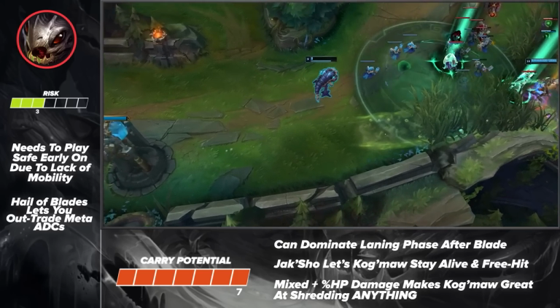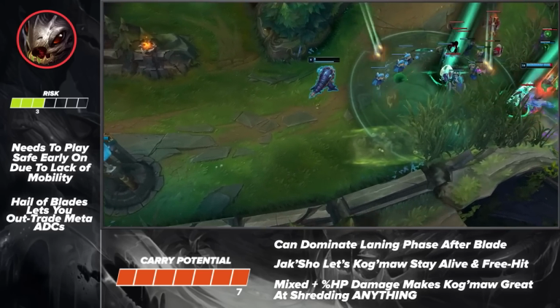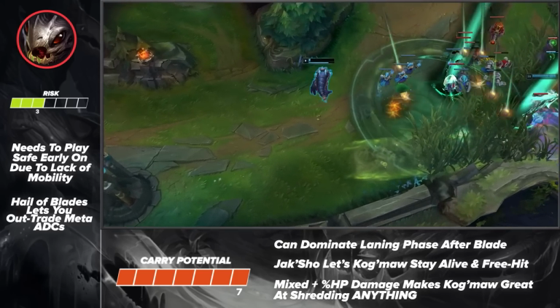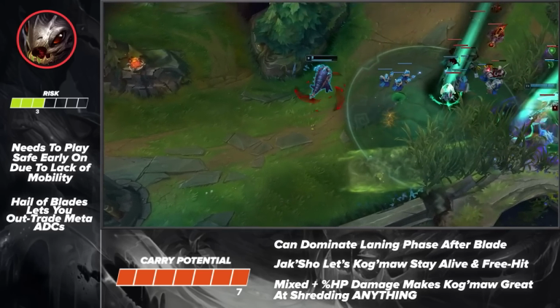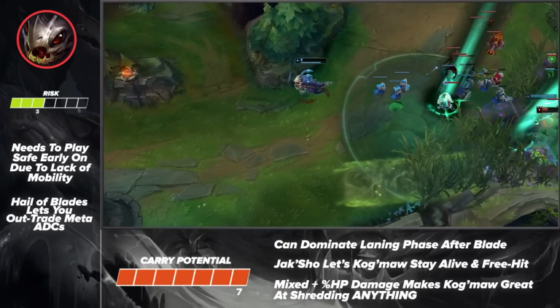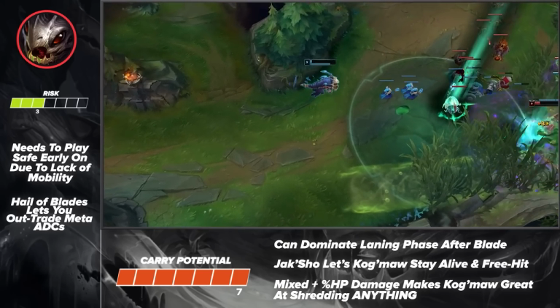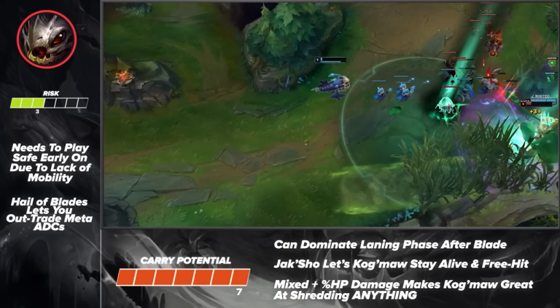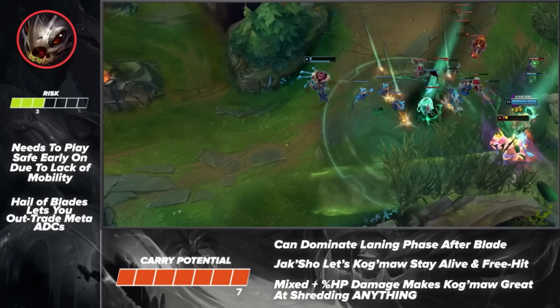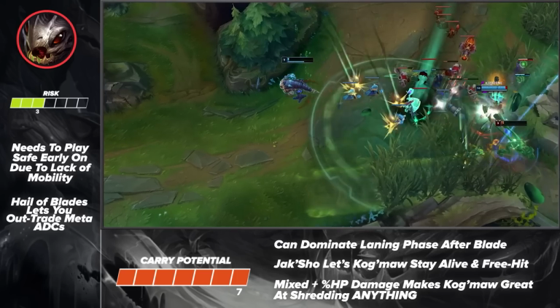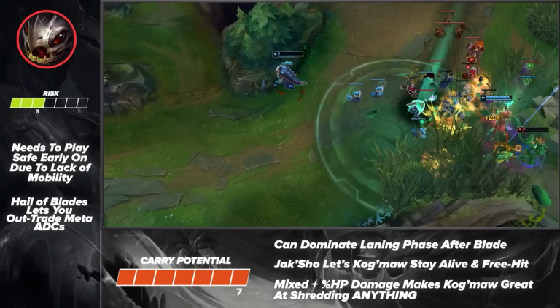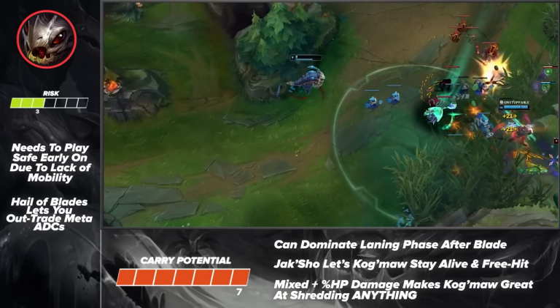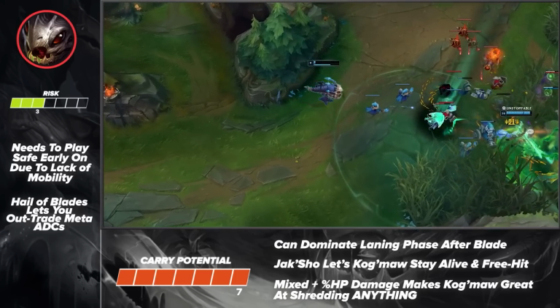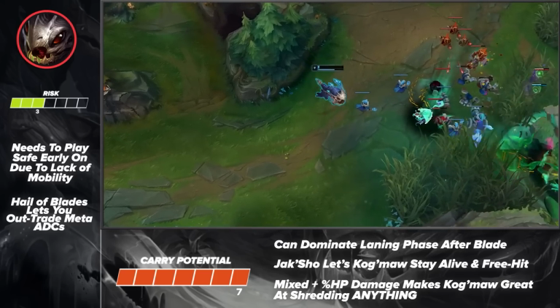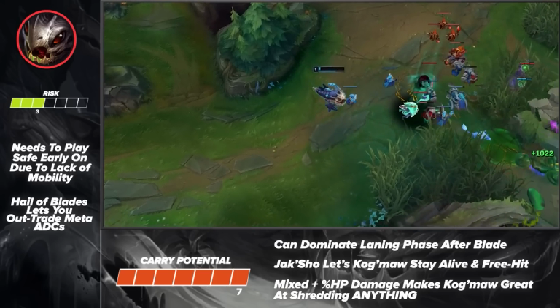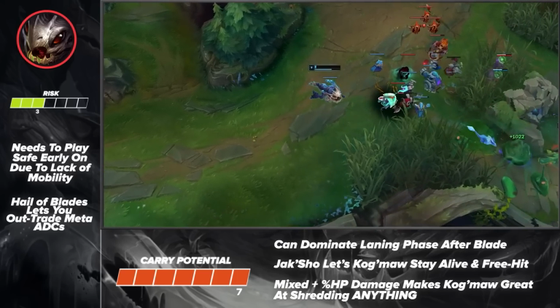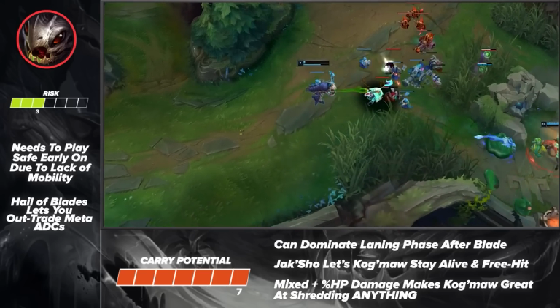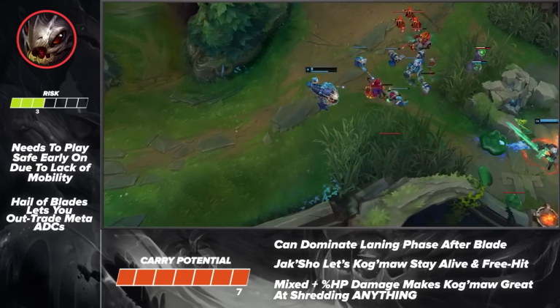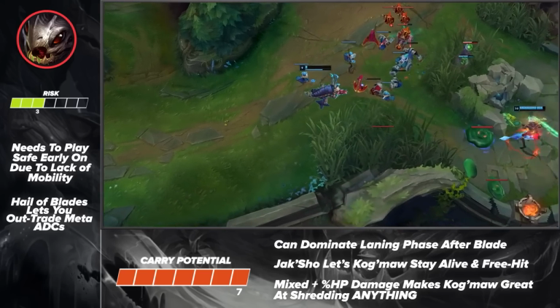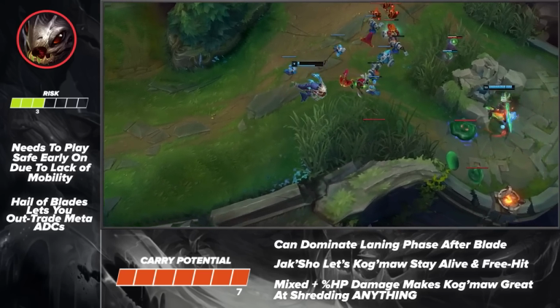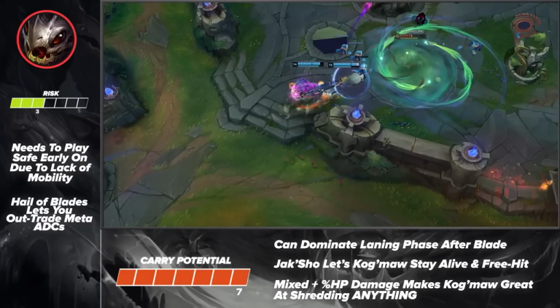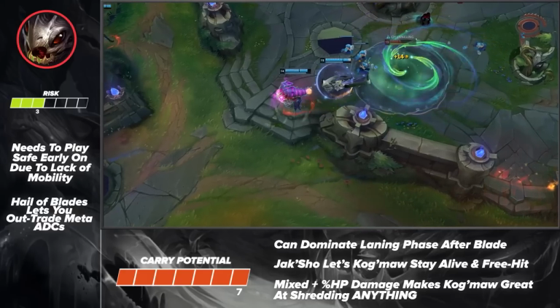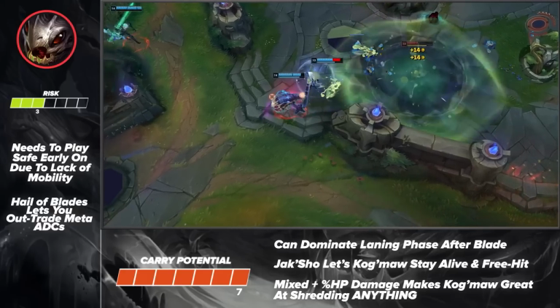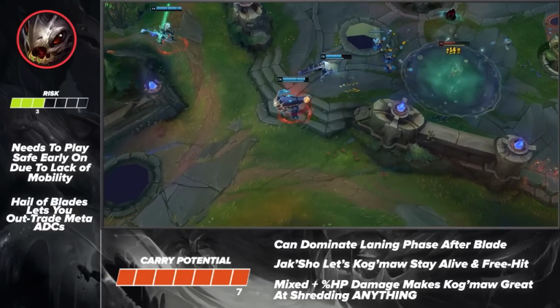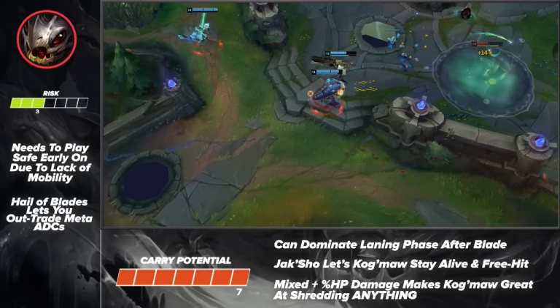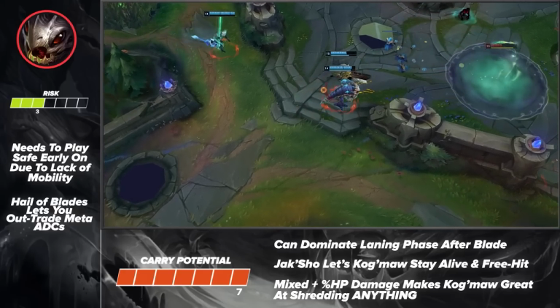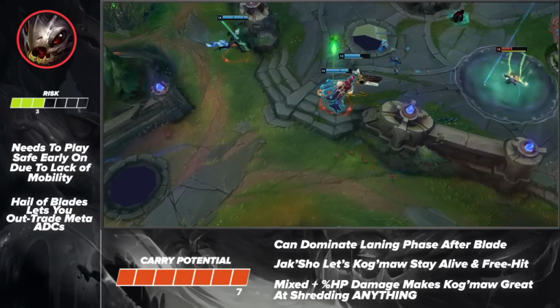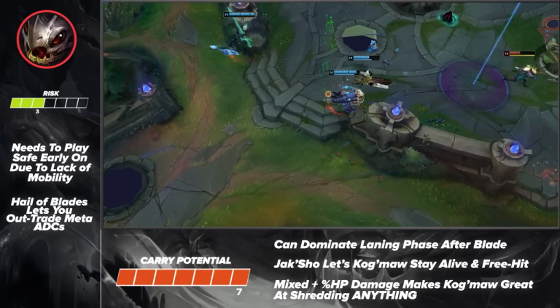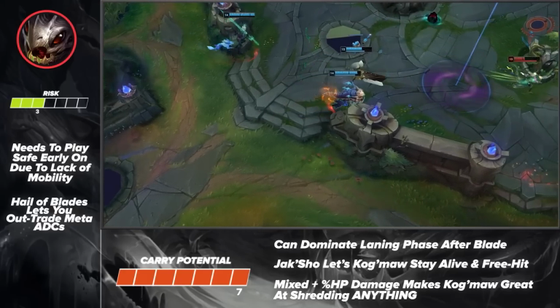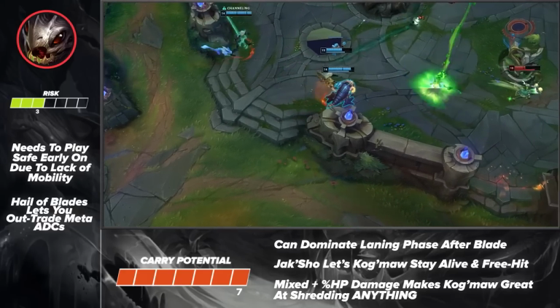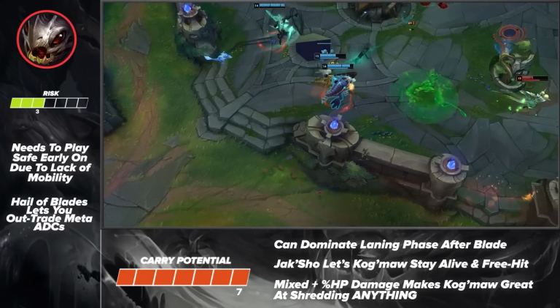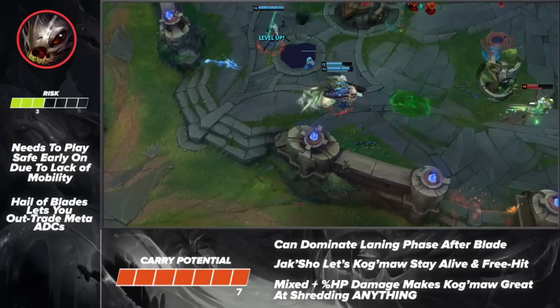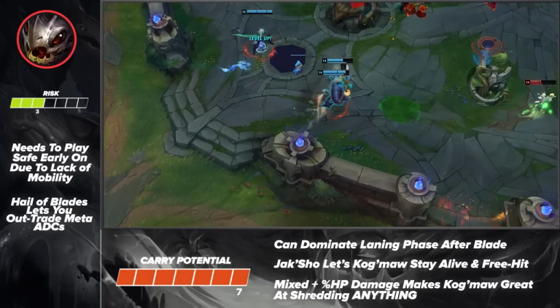Taking a look at Kog's build, you're going to be taking Flash and Ghost as your summoner spells. As for your runes, be sure to take Hail of Blades, Taste of Blood, Eyeball Collection, Treasure Hunter, Presence of Mind, and Cut Down. These runes will give you great trading potential during the laning phase and will help you scale for free.